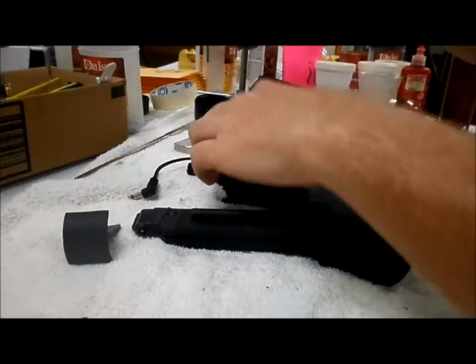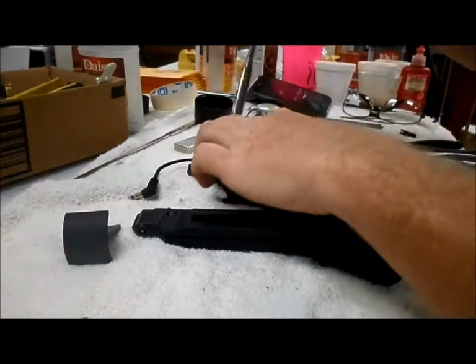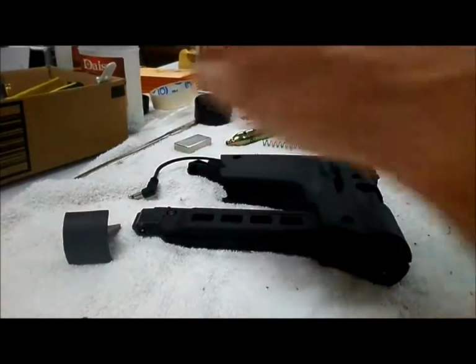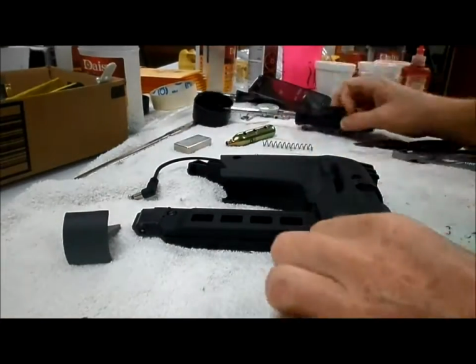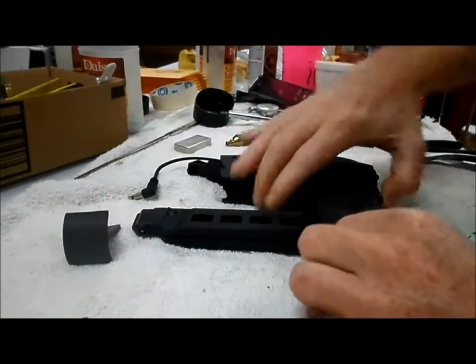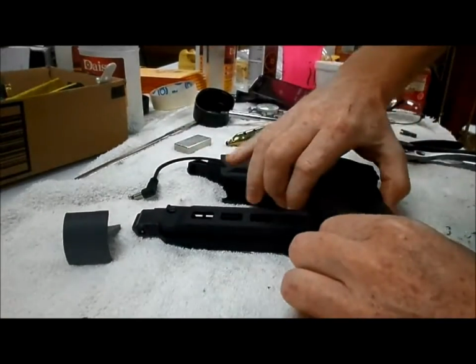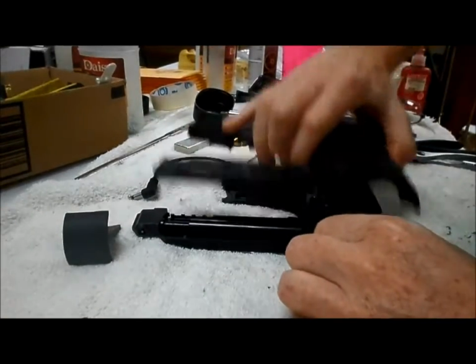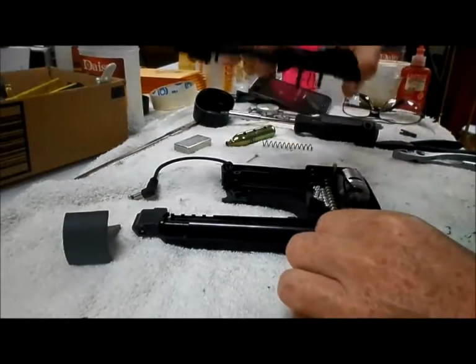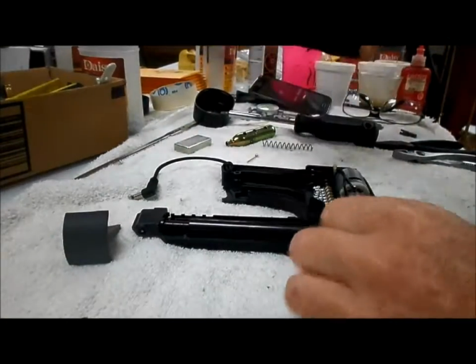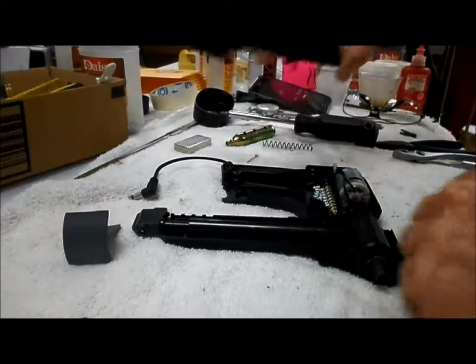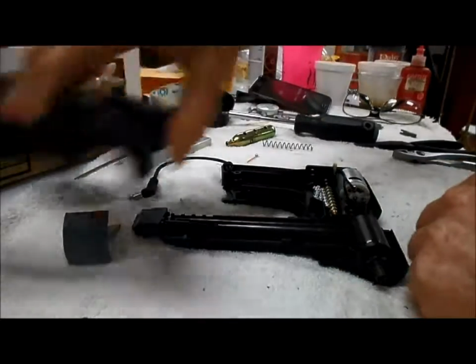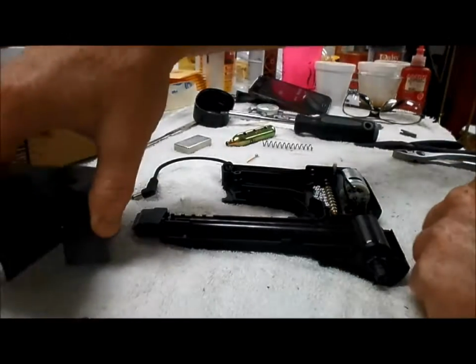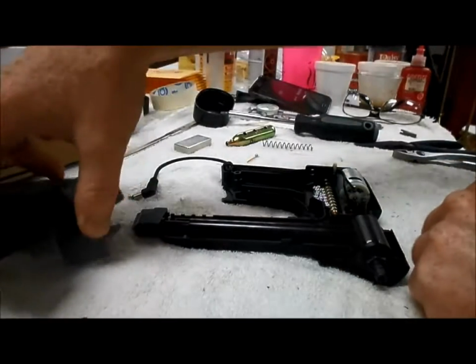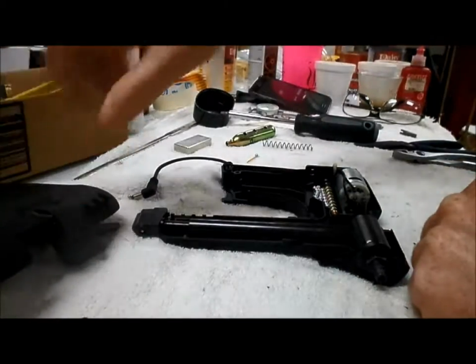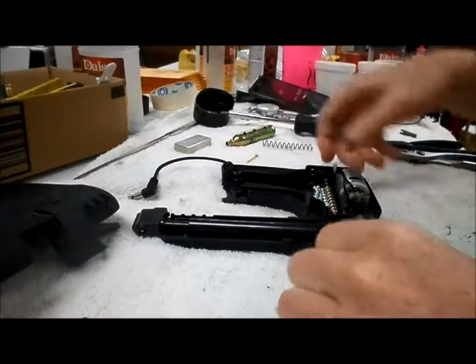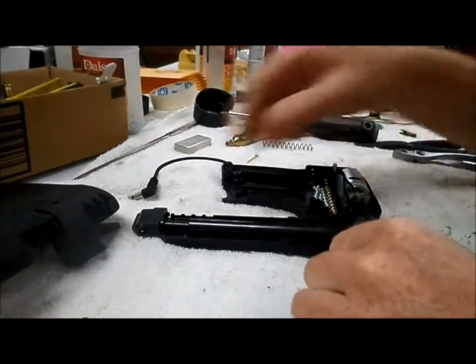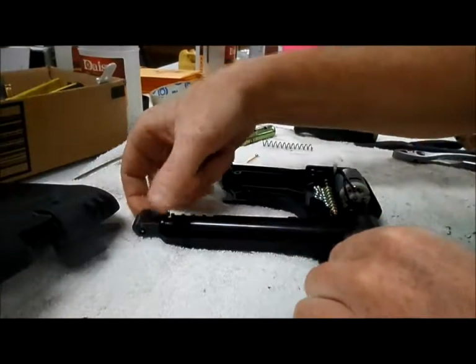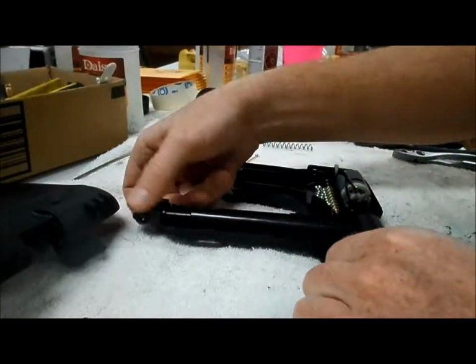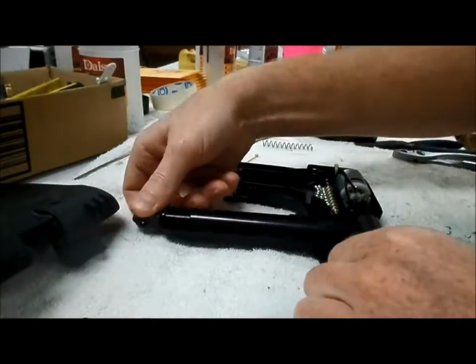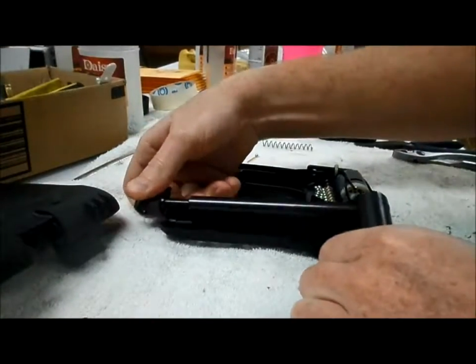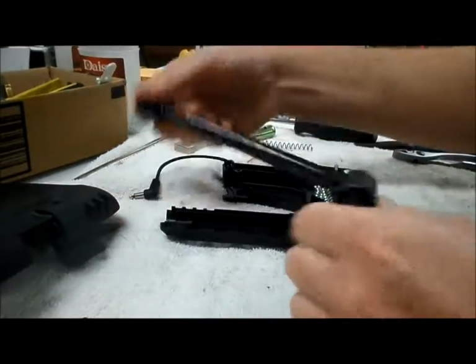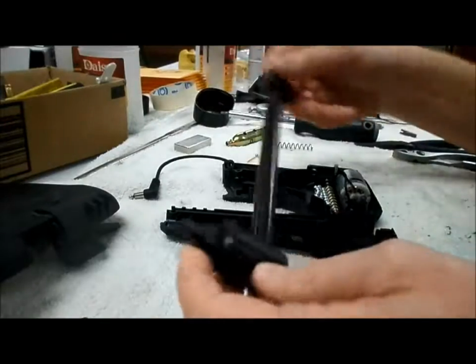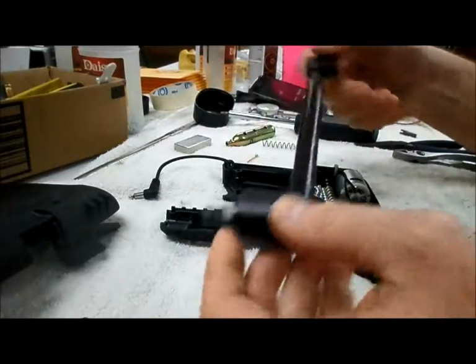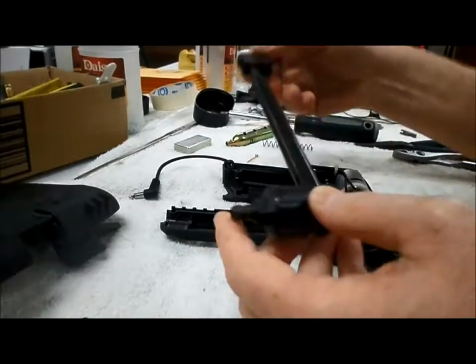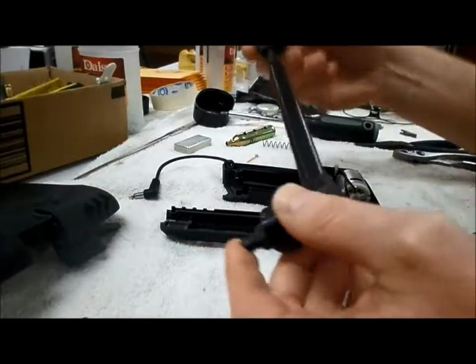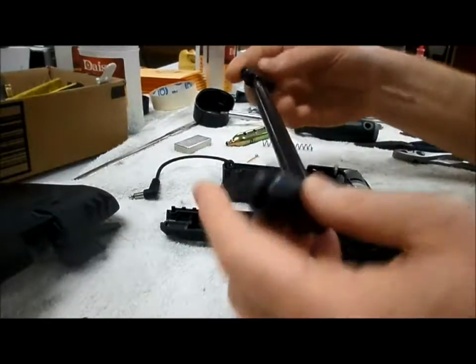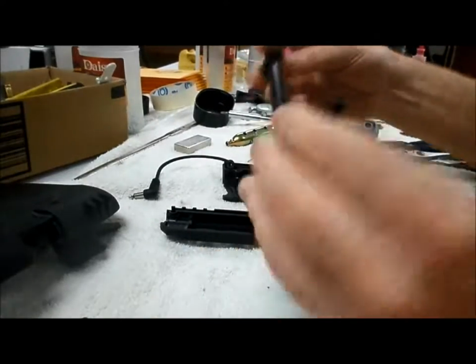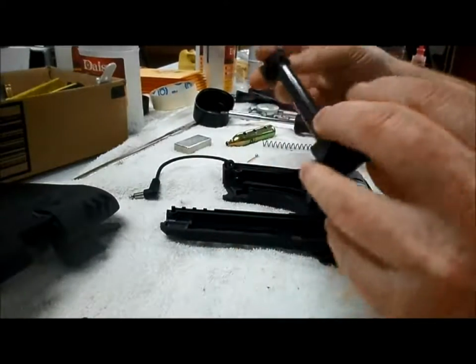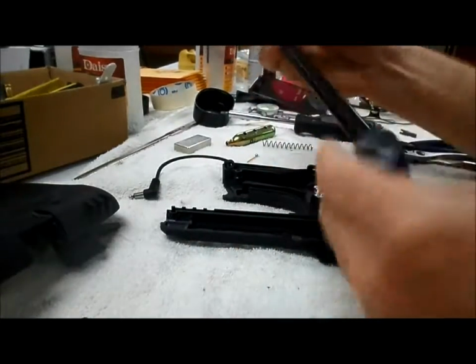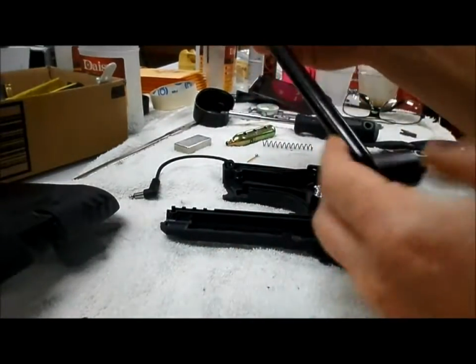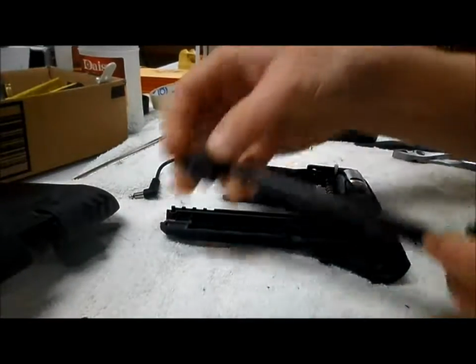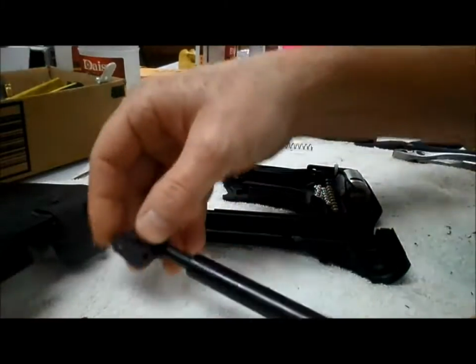All right, all four of them are loose. And then that just comes off like so. And your valve and tube assembly come out.